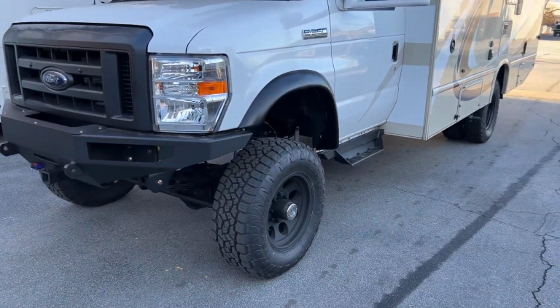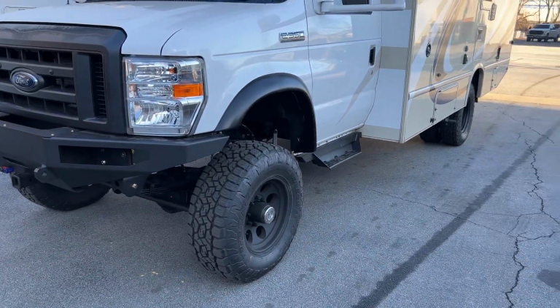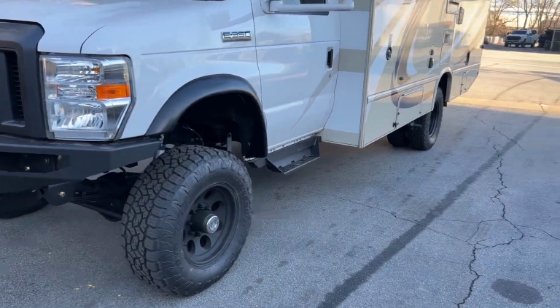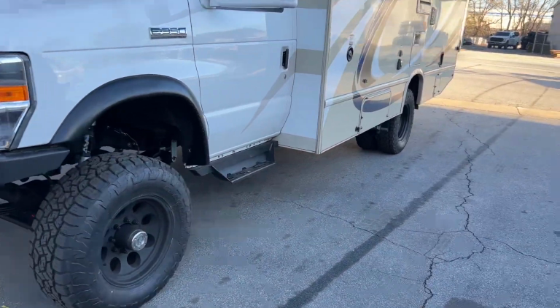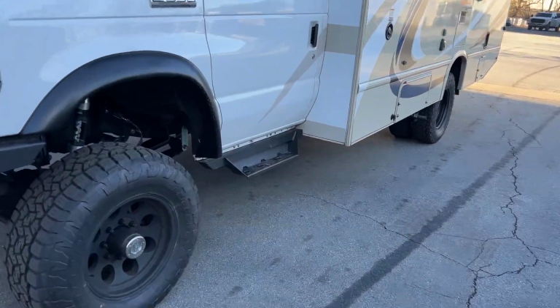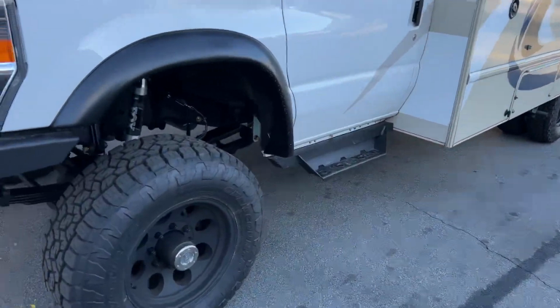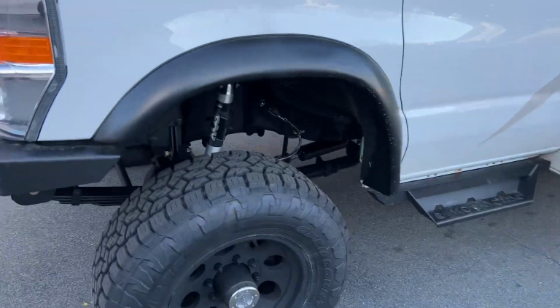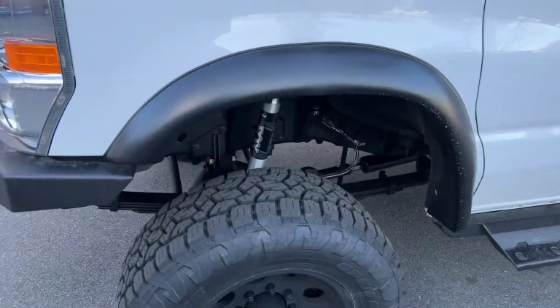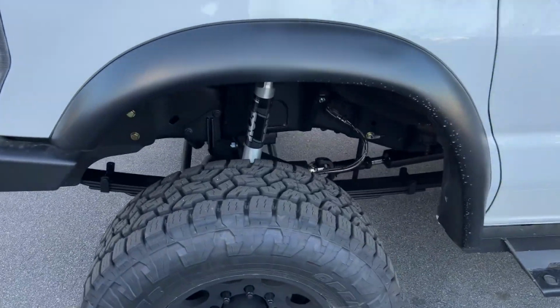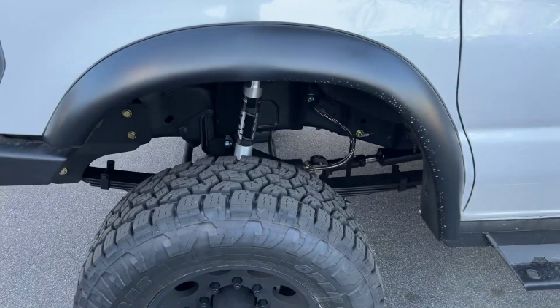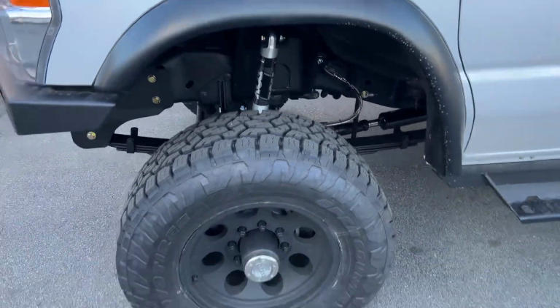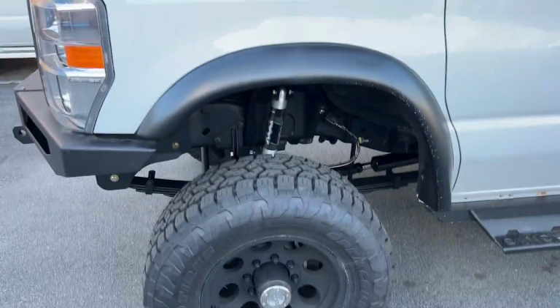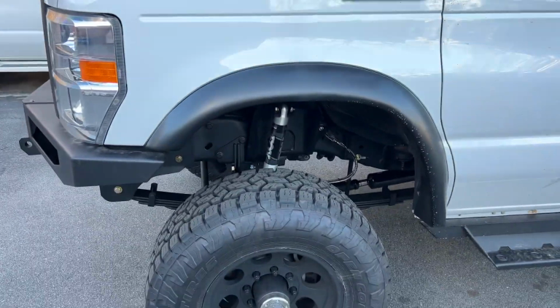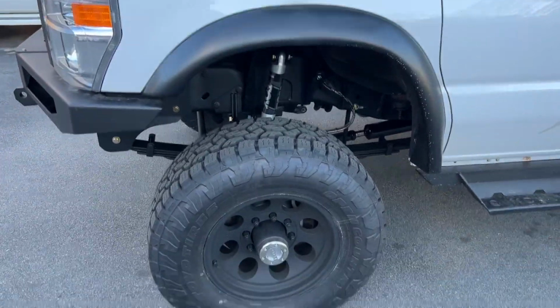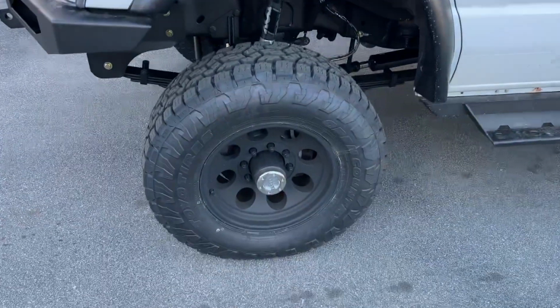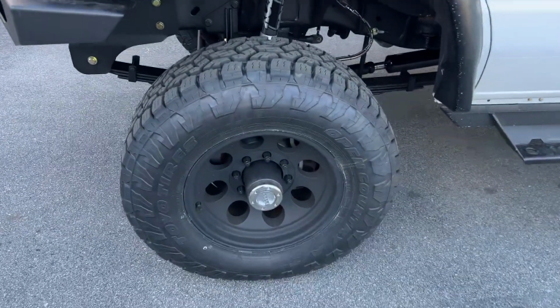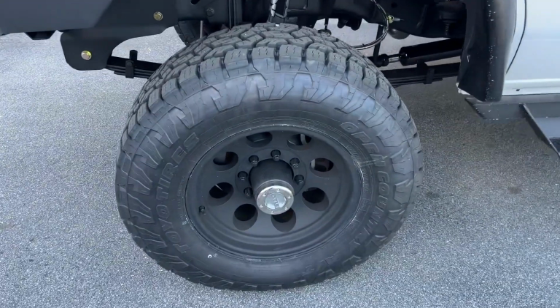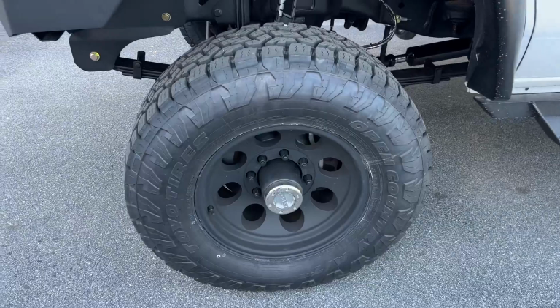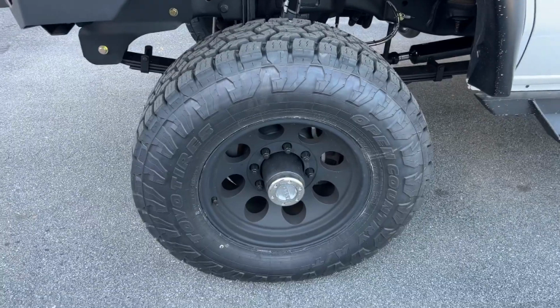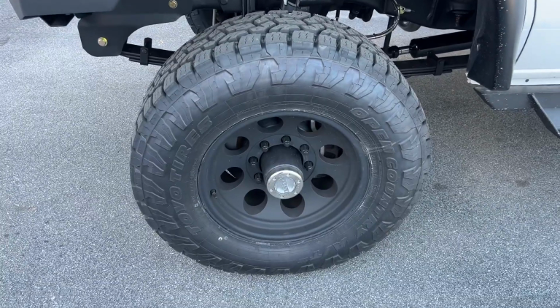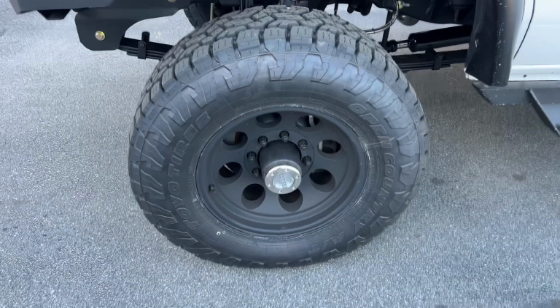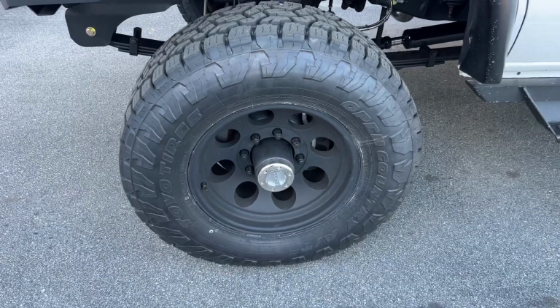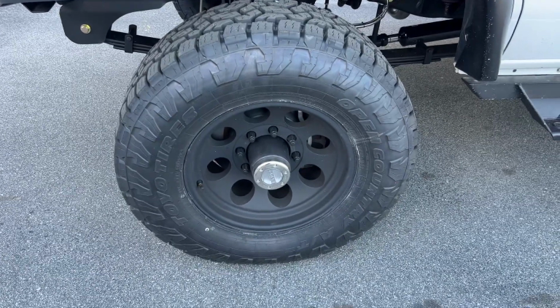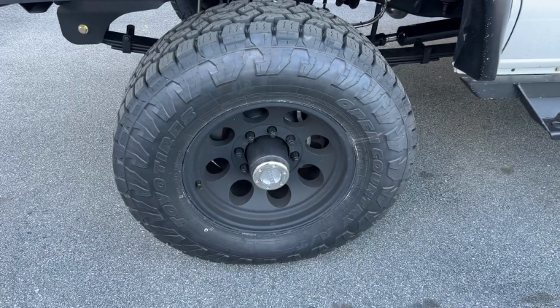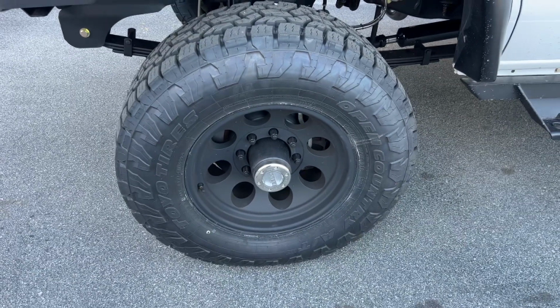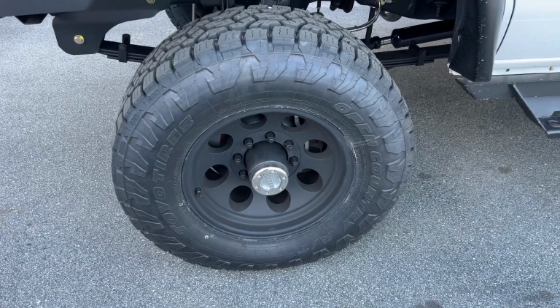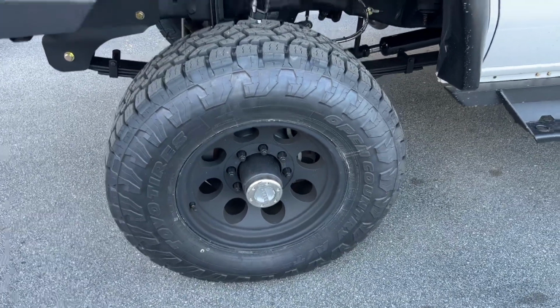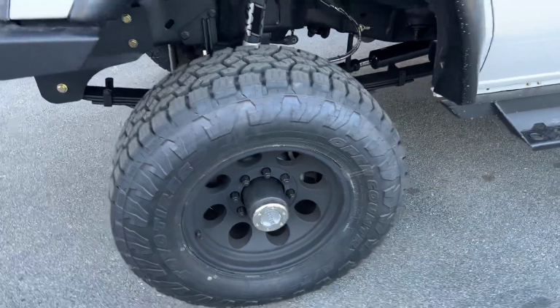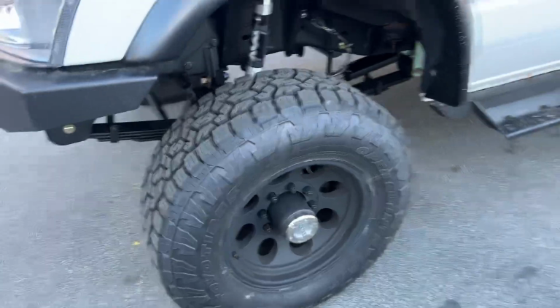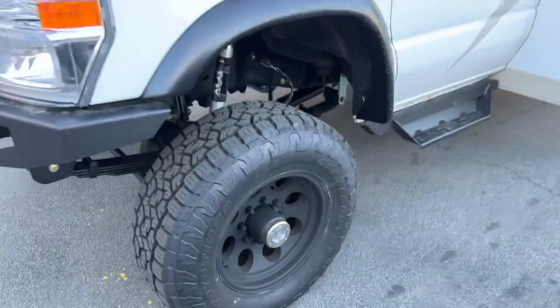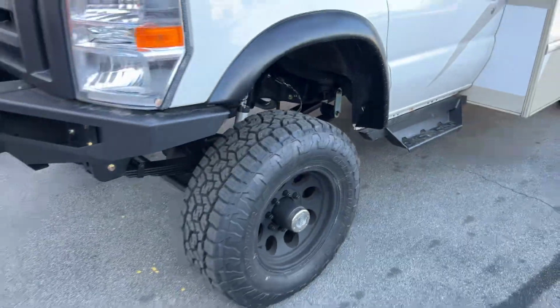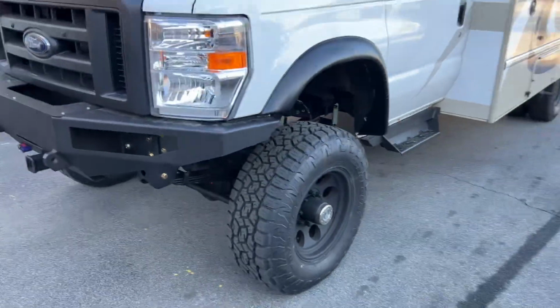Standard recipe for the suspension anyway: custom spec springs front and rear, single Fox 2.0 shocks. It's got a 285/70R17 up front — Toyo AT3 on a Pro Comp 7069 series wheel.